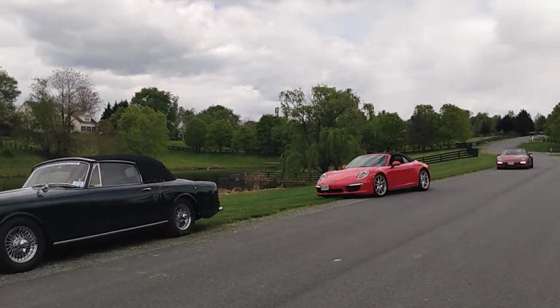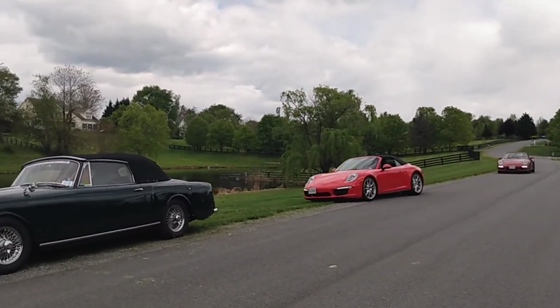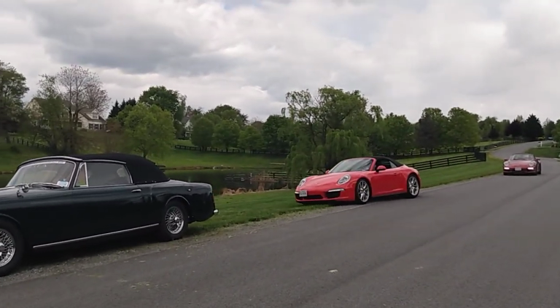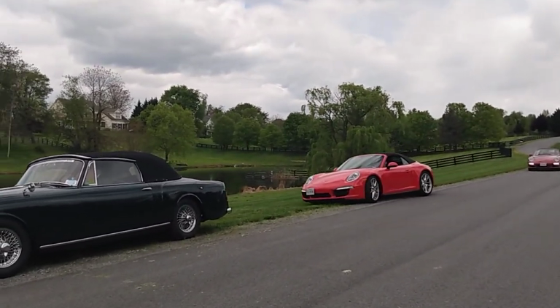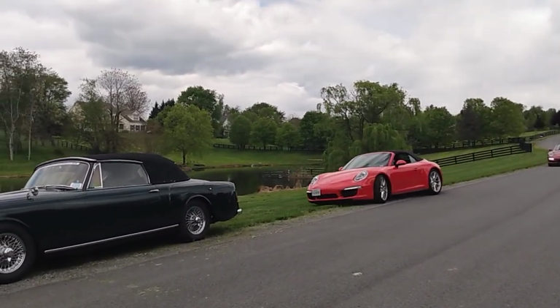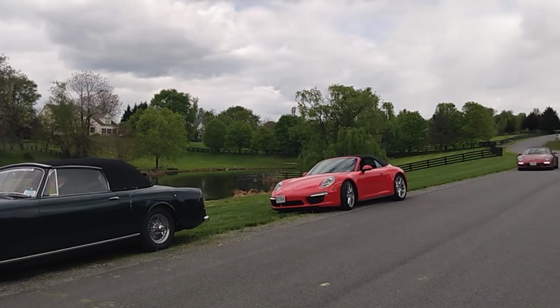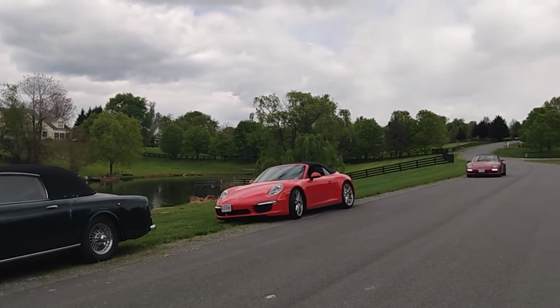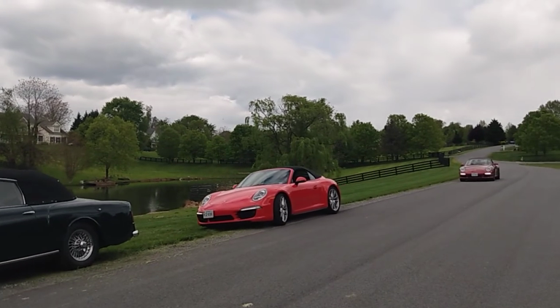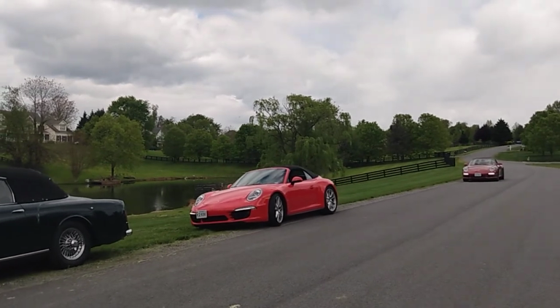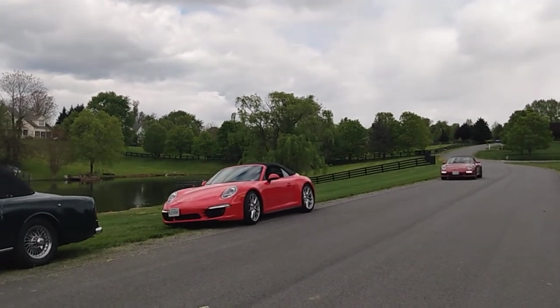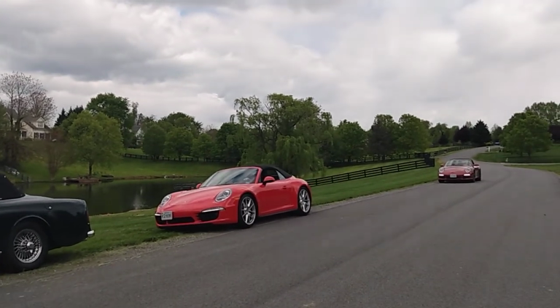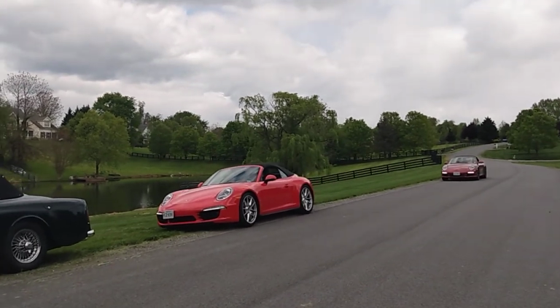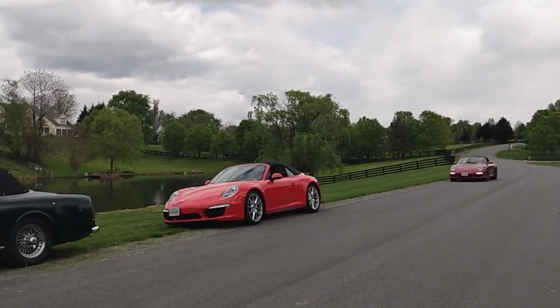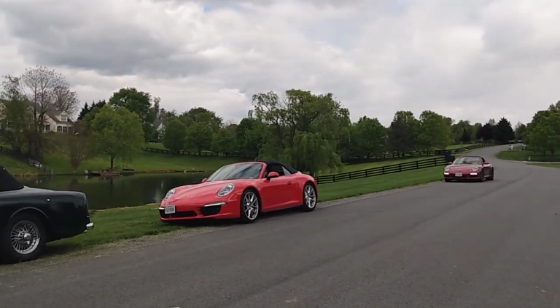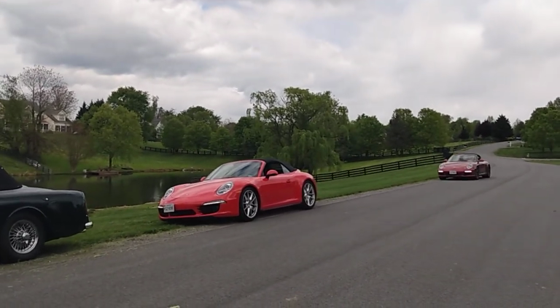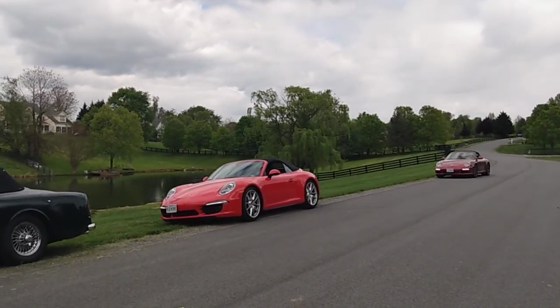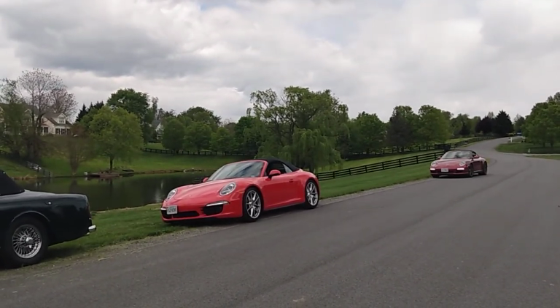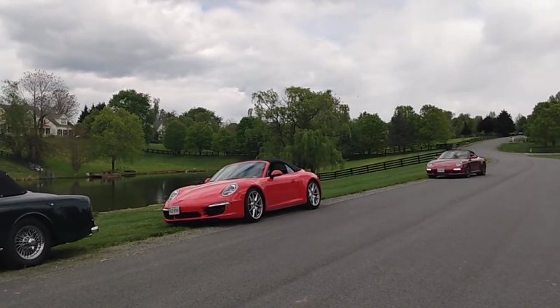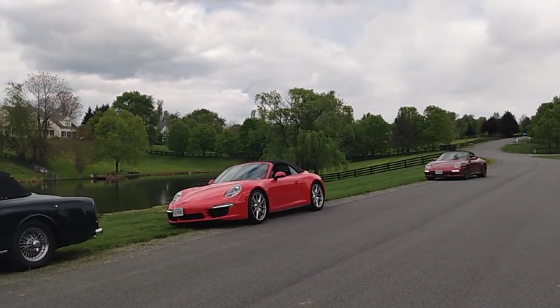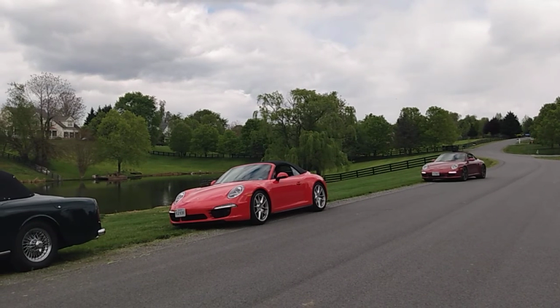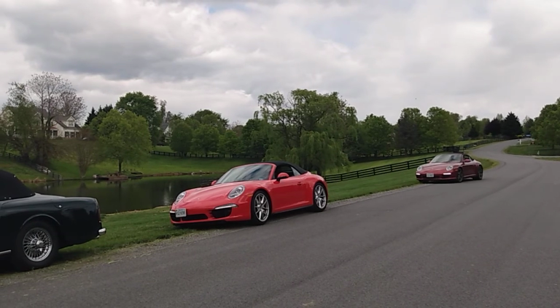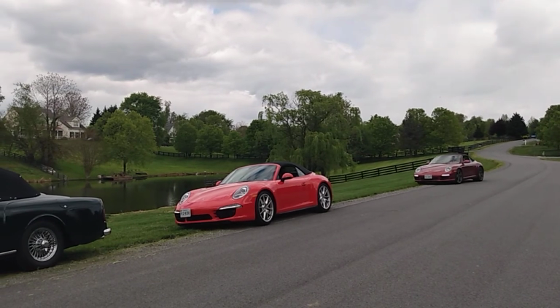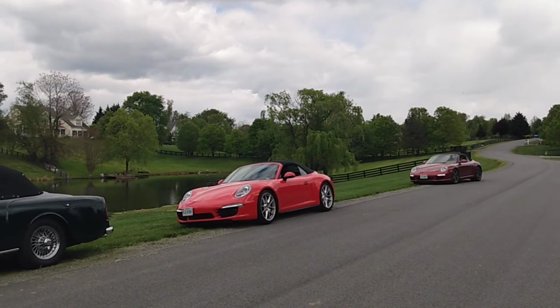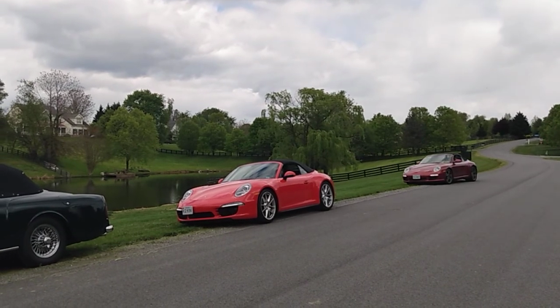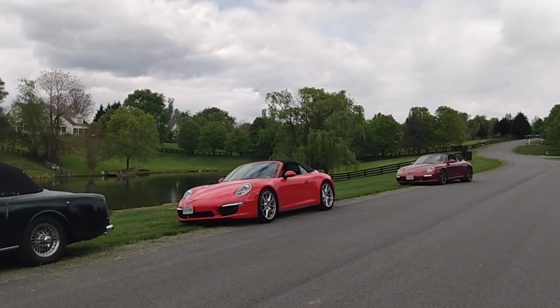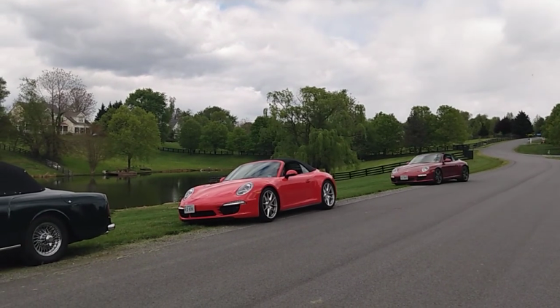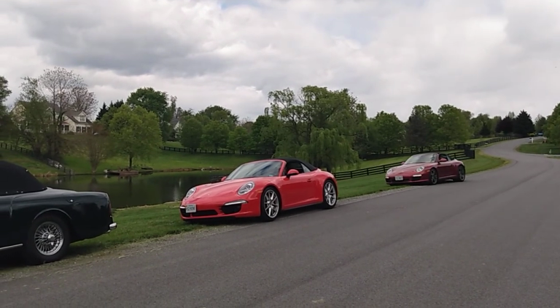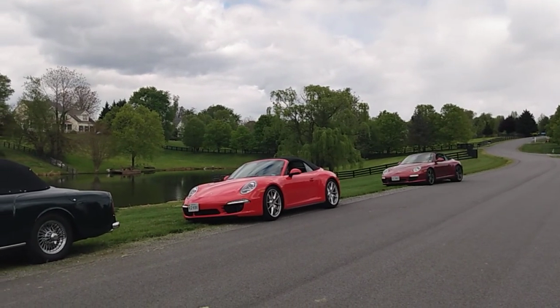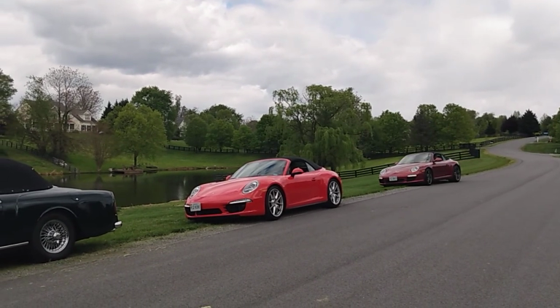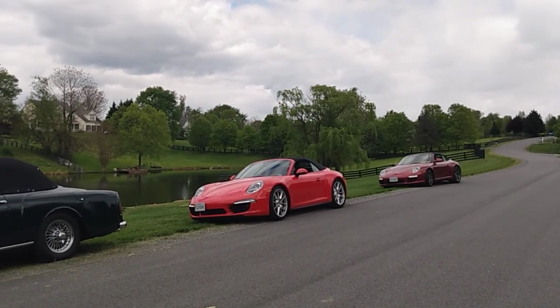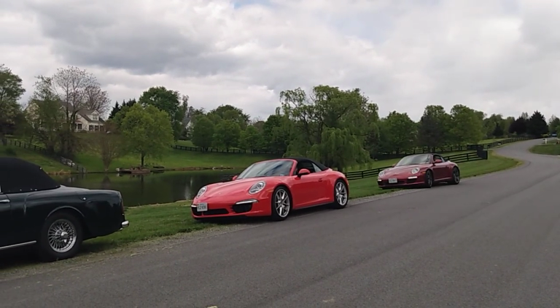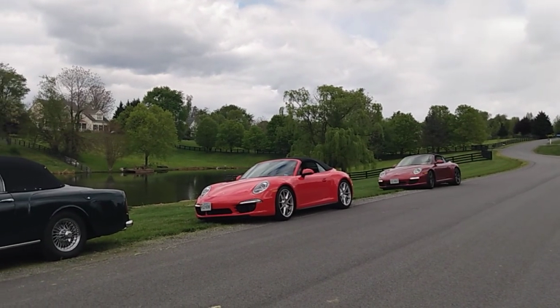Is that a 991? I think it's two 991s. Can't tell. Maybe that's a 991 — well, too big for a 997.